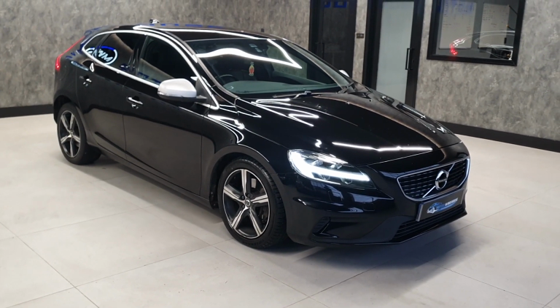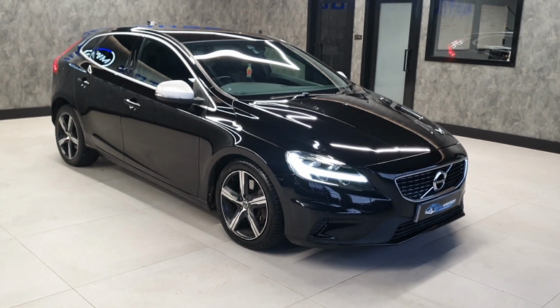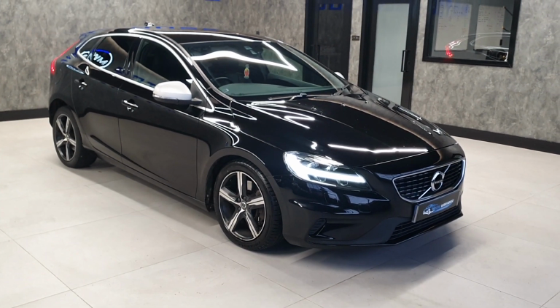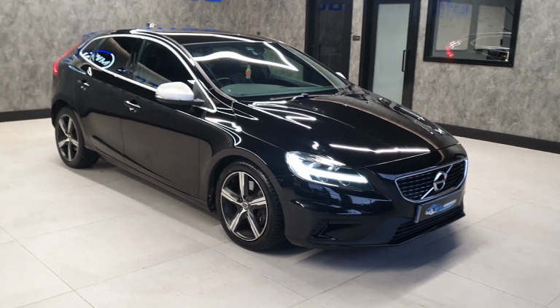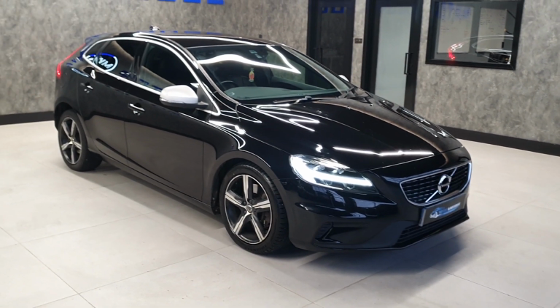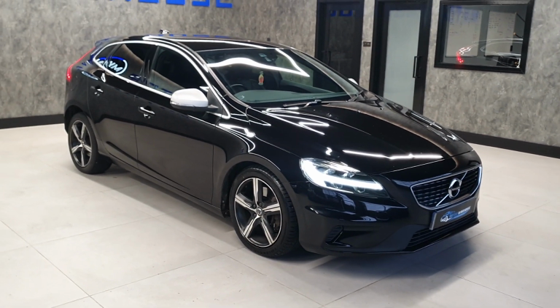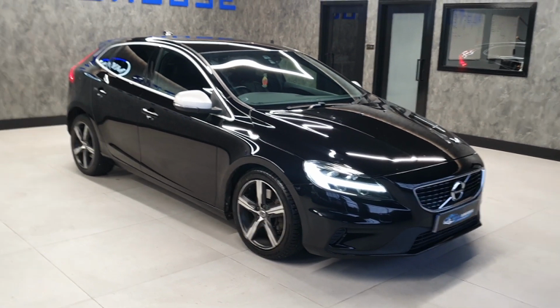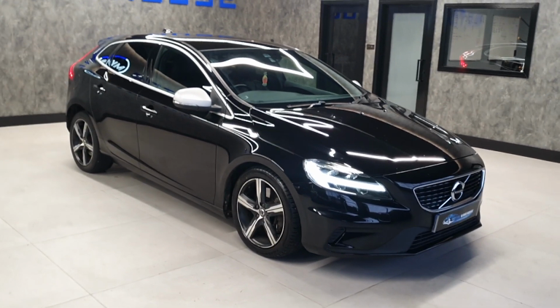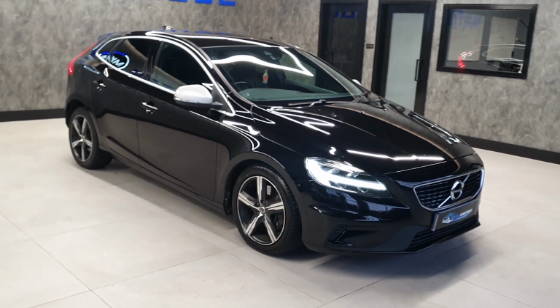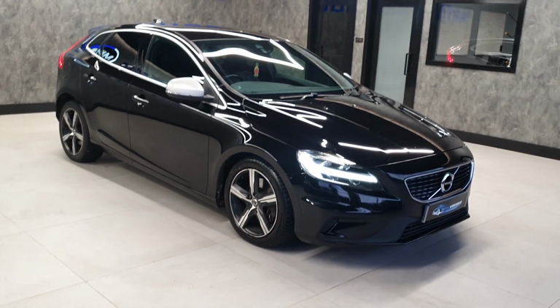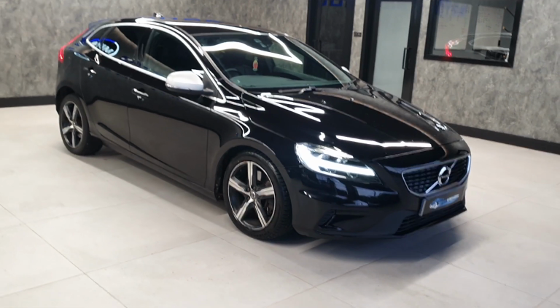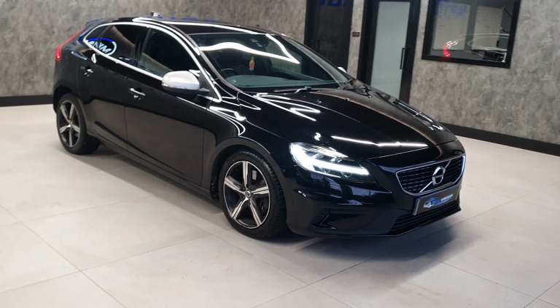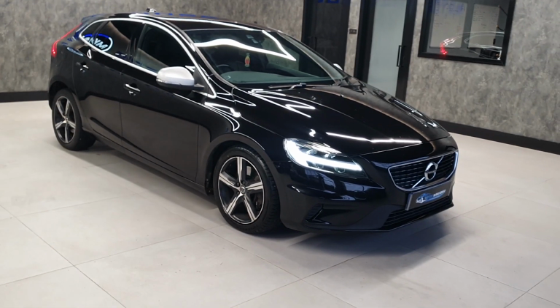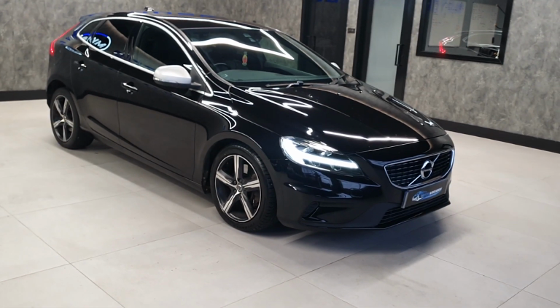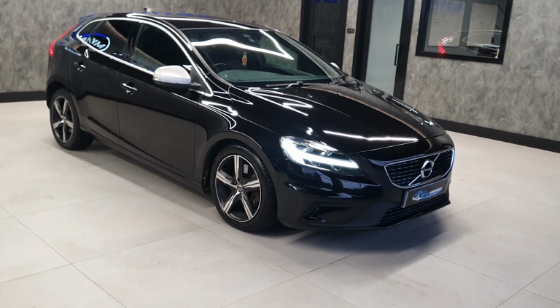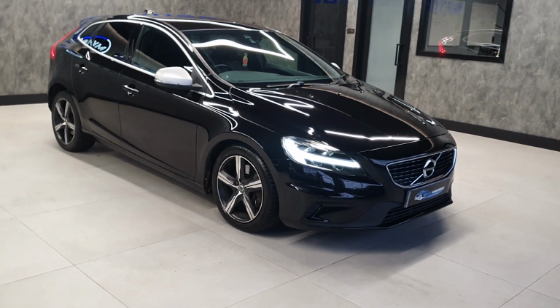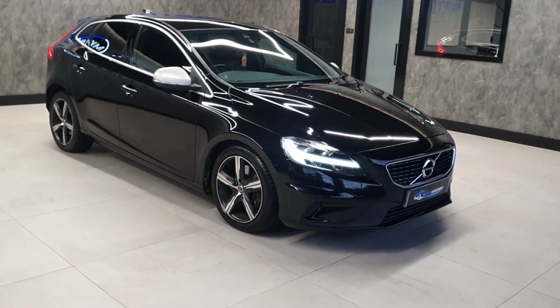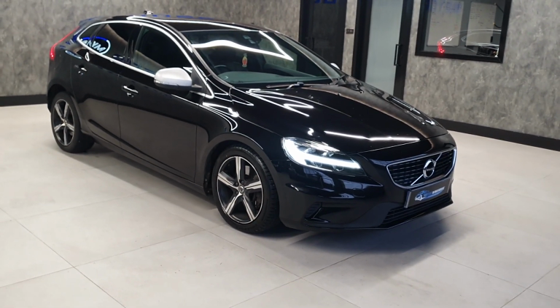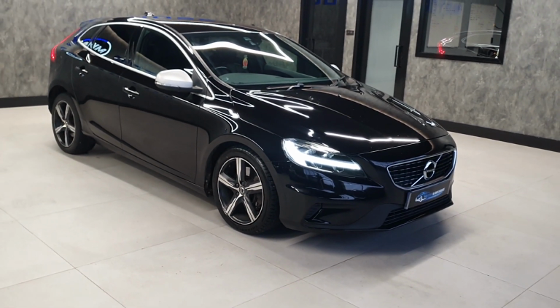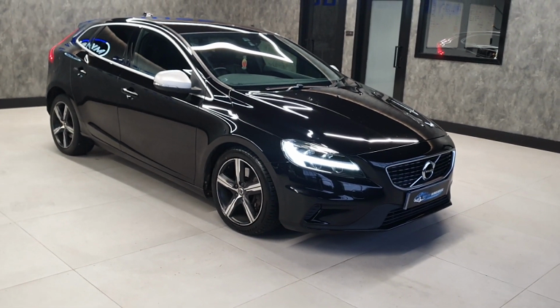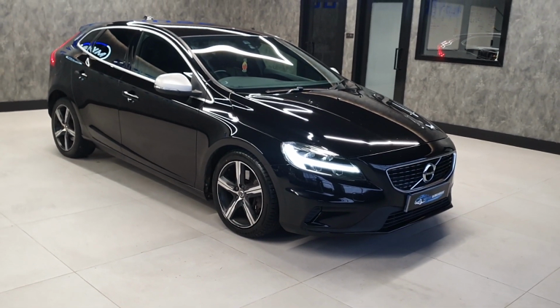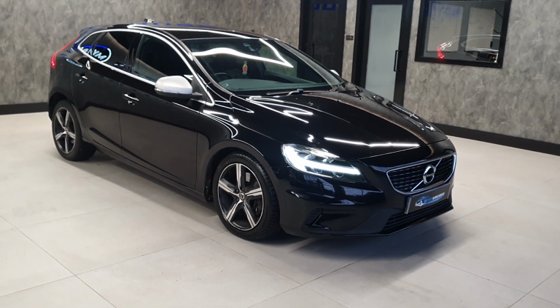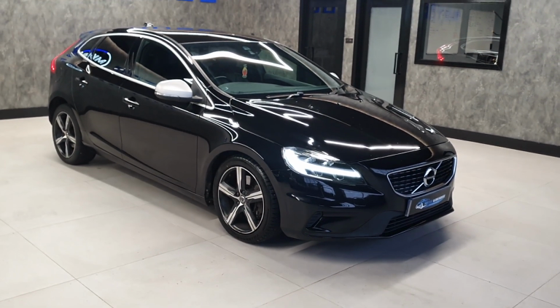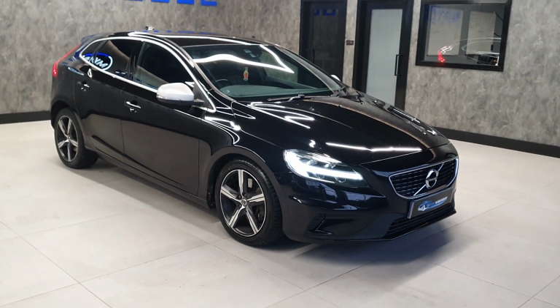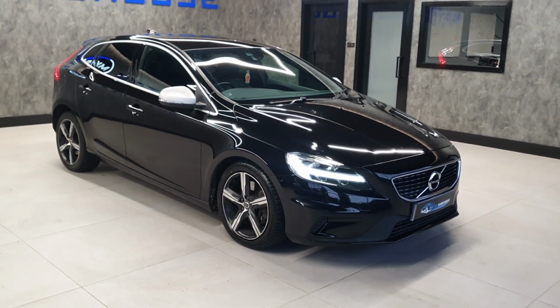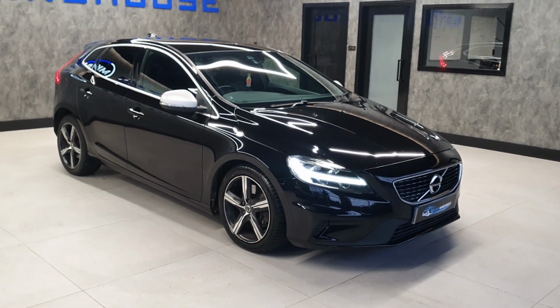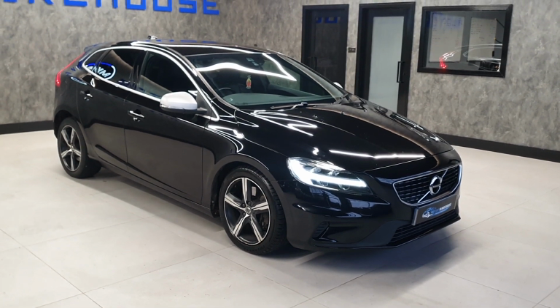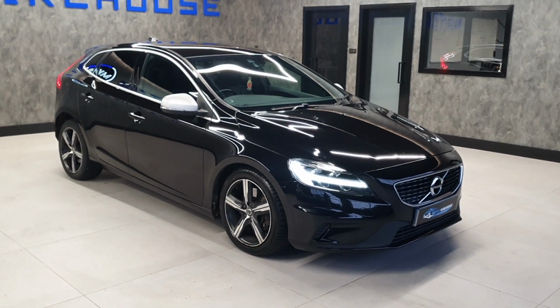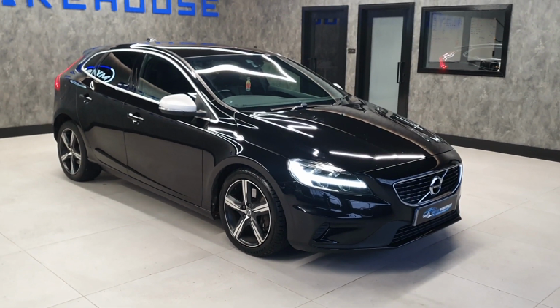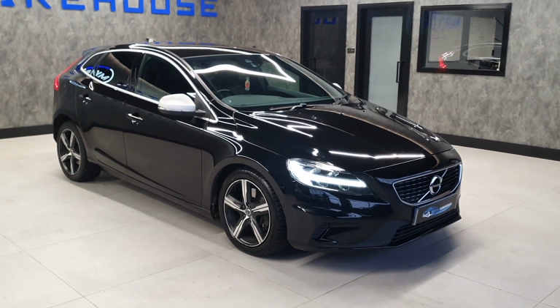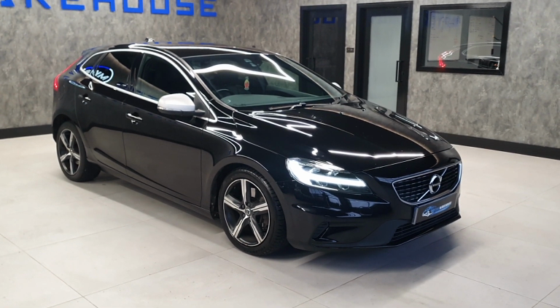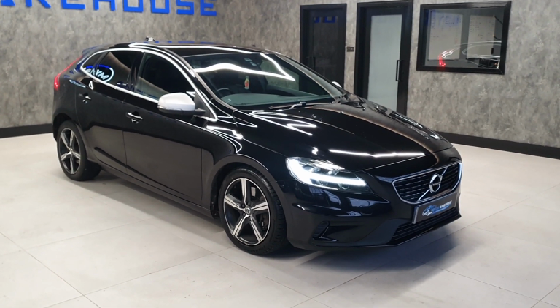Very comfortable to drive and nice and powerful. Please remember this is an automatic as well - we have plenty of manuals, but this is the only auto that we have. They are hard to come by, especially in a condition such as this.